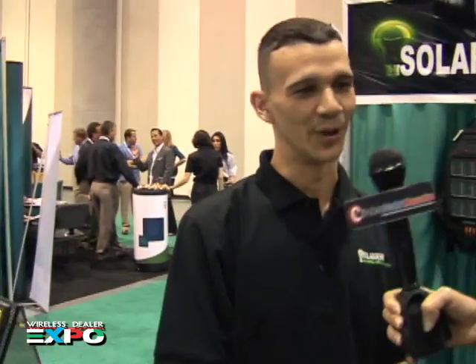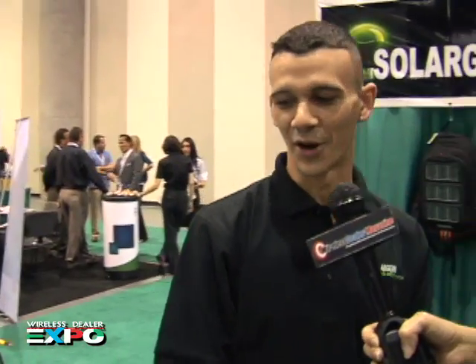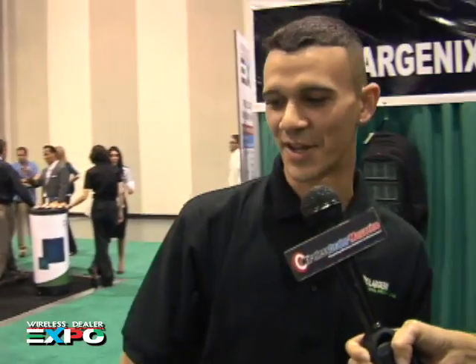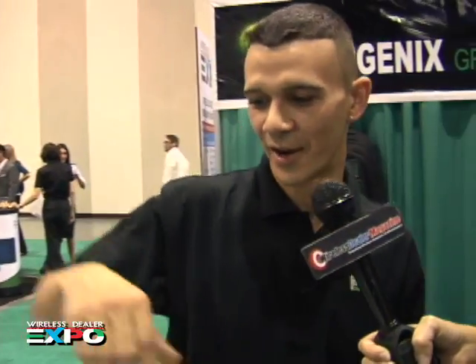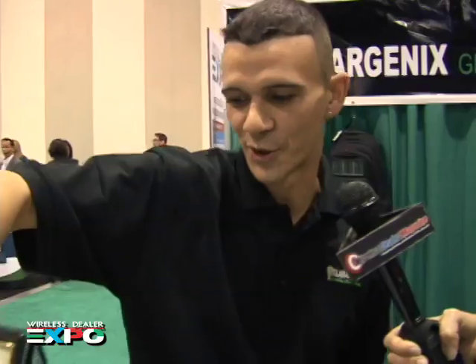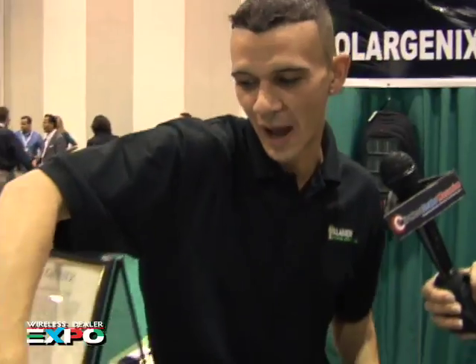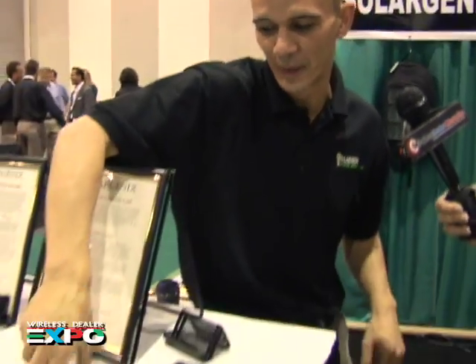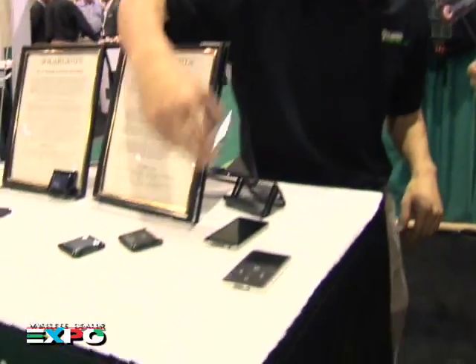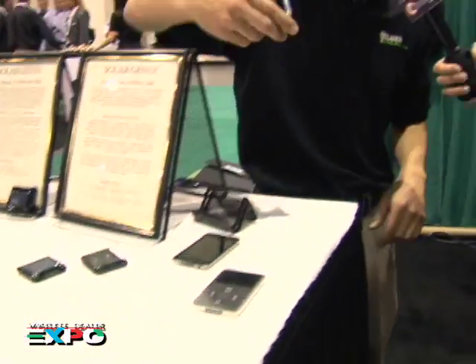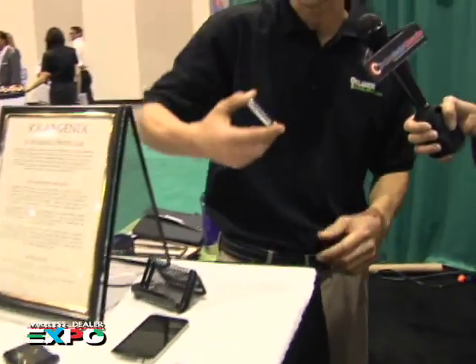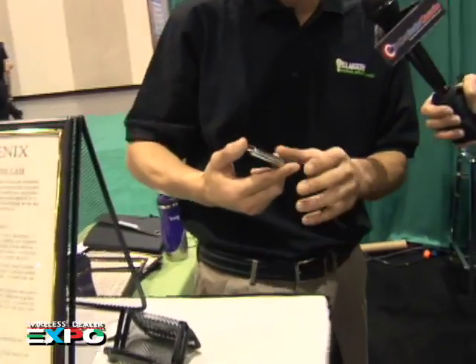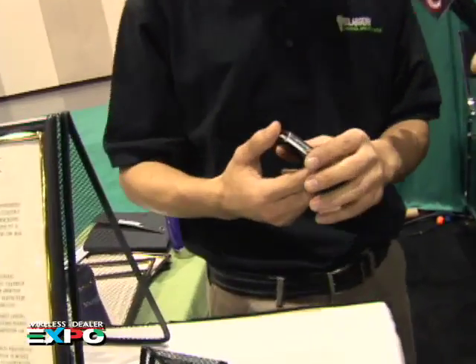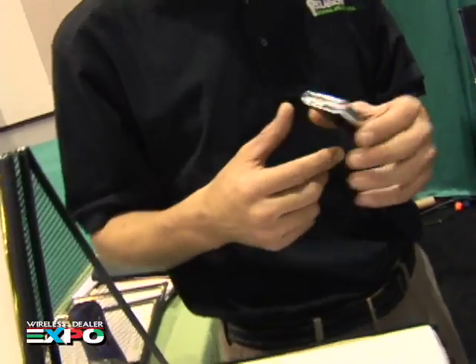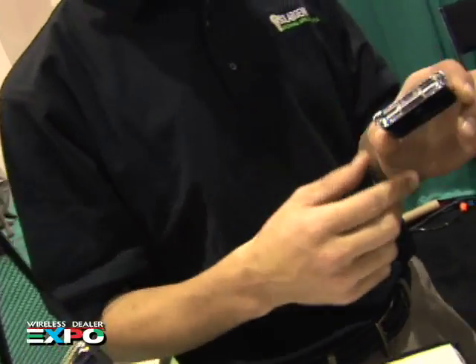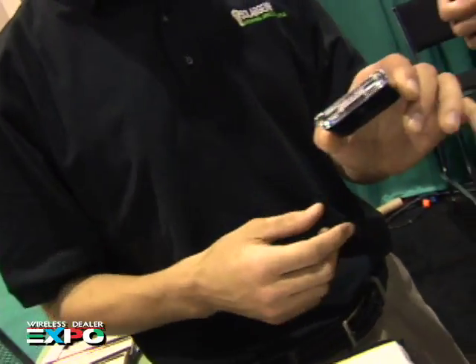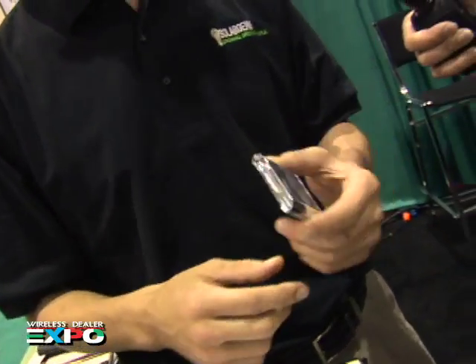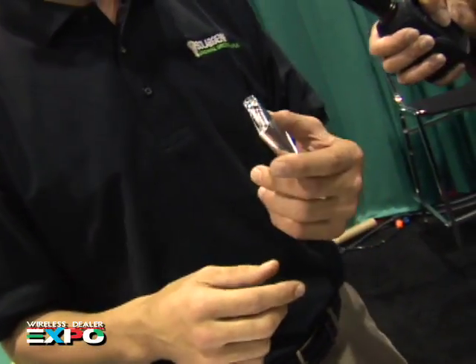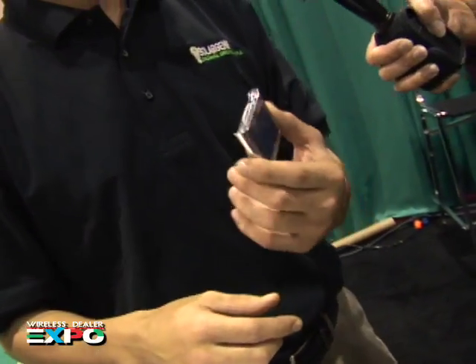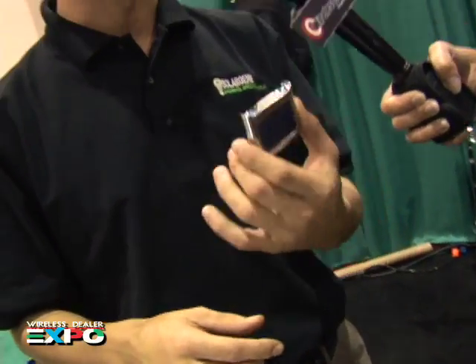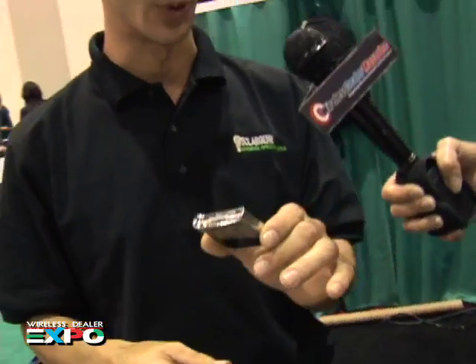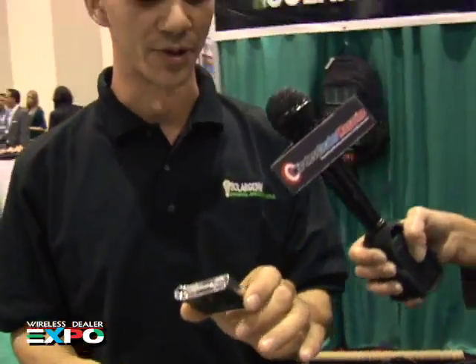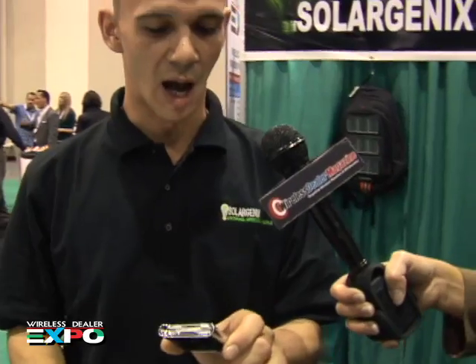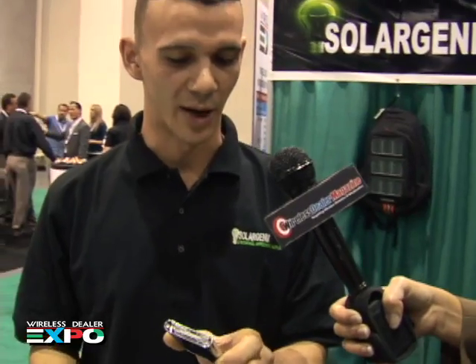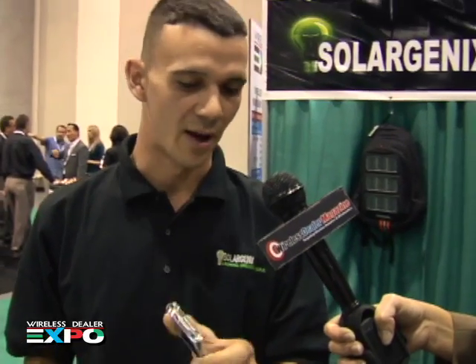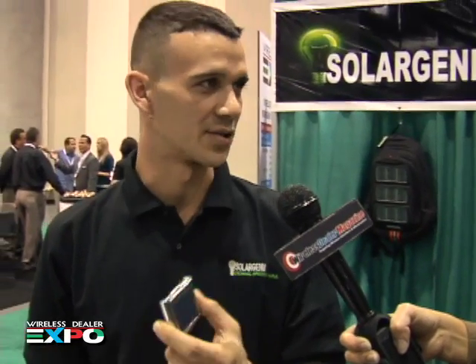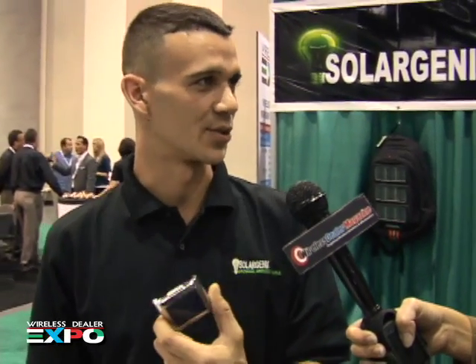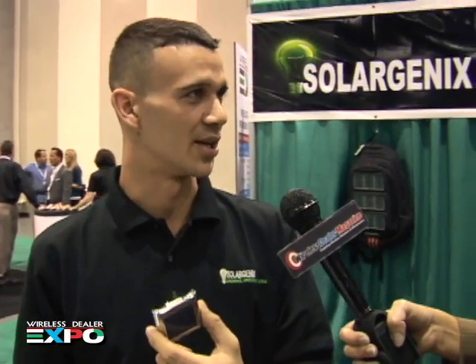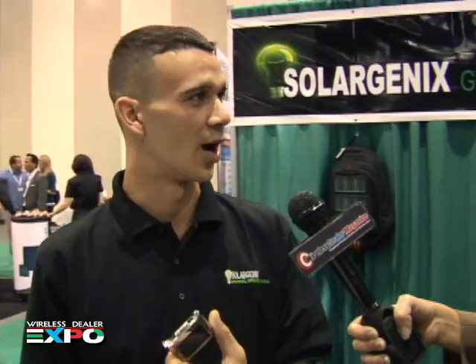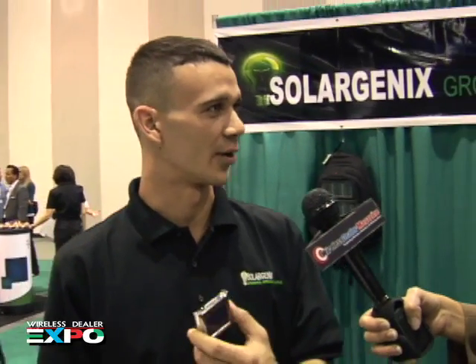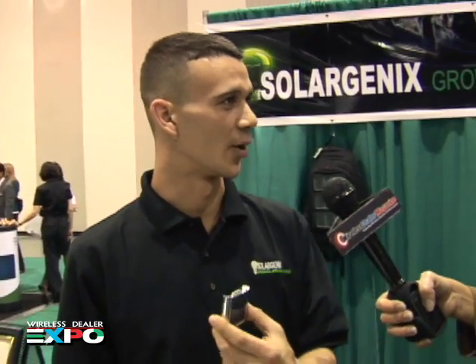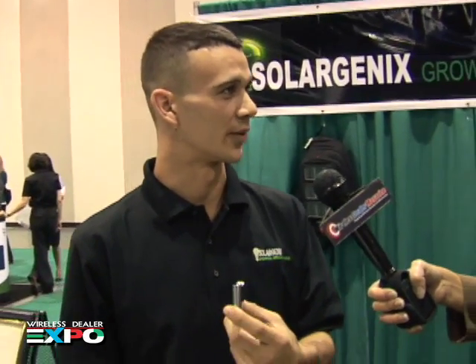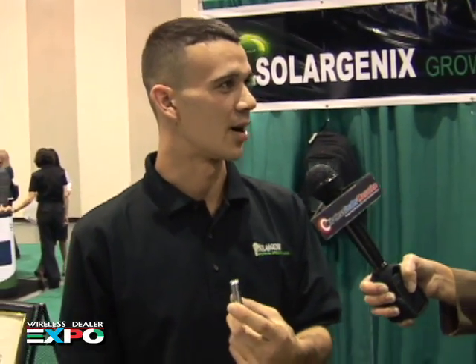Absolutely 100% the iPhone solar battery. People are loving this. It's coming in right now, set up for the holidays, for Christmas, getting into stores. We've got over 560 stores nationwide that are currently working with this product.